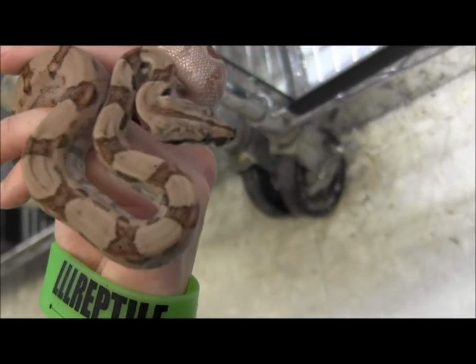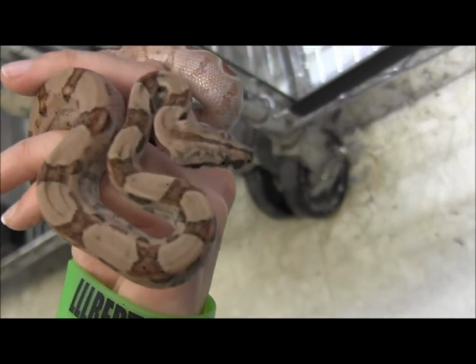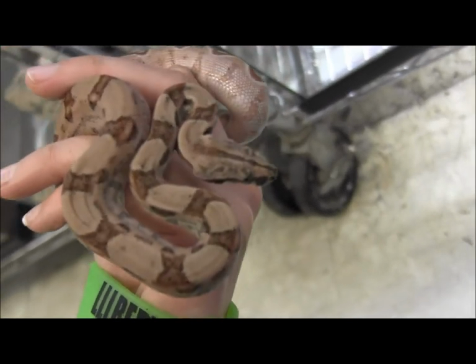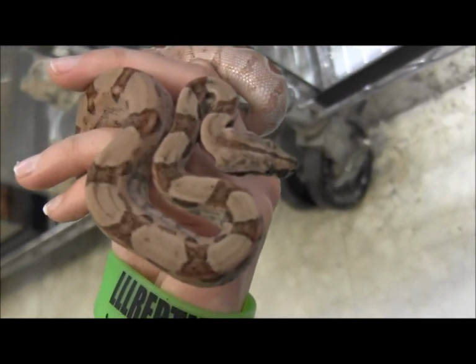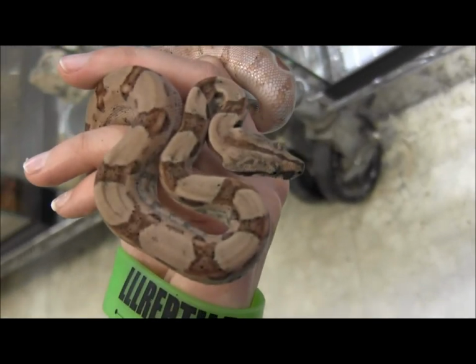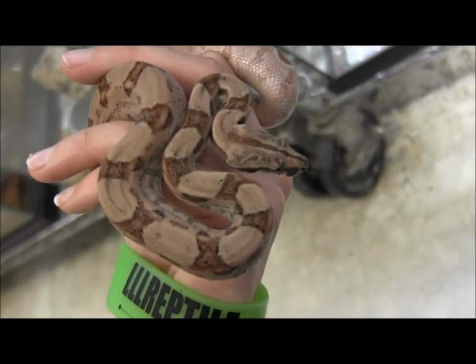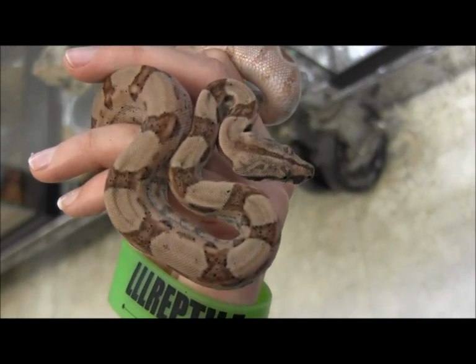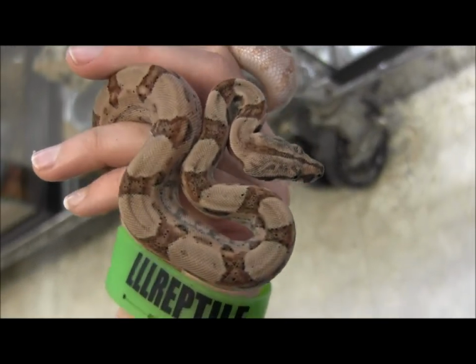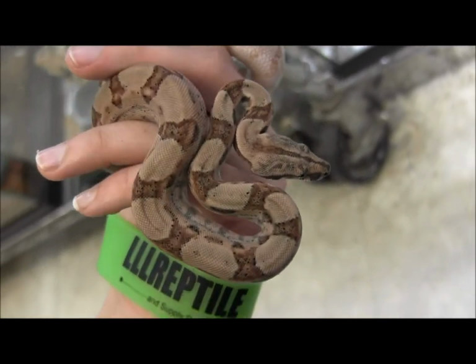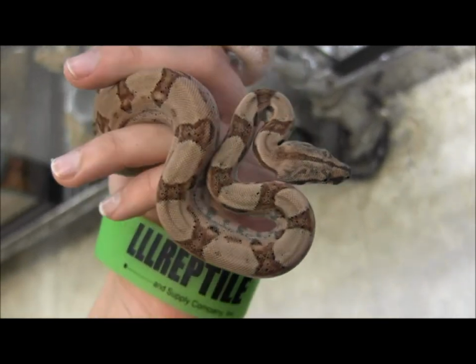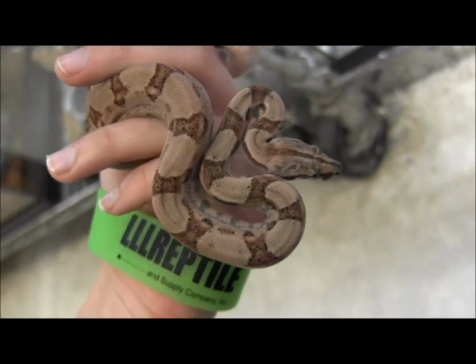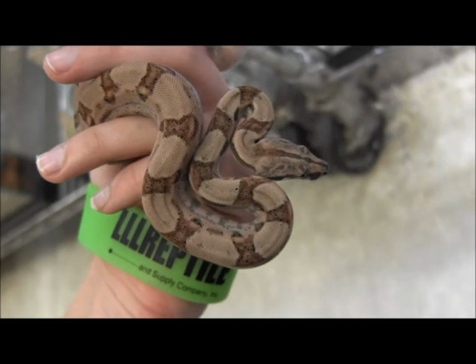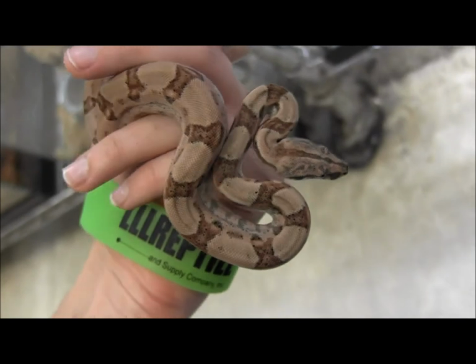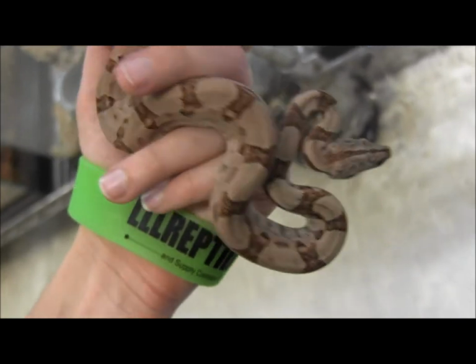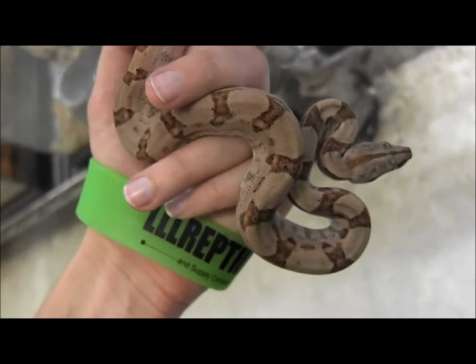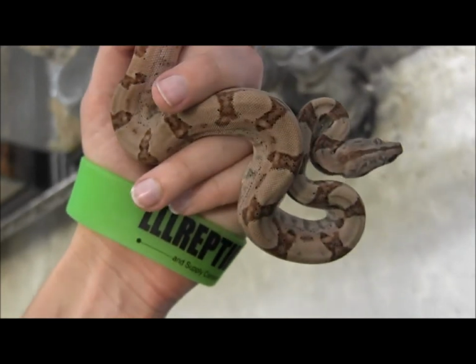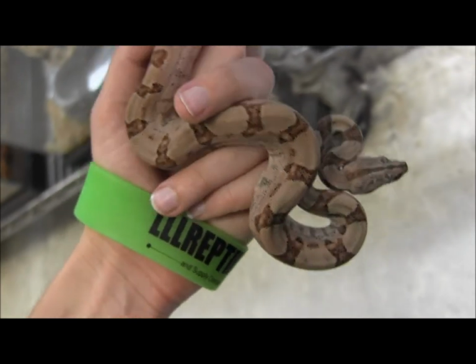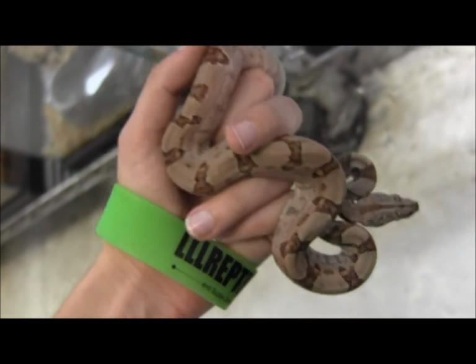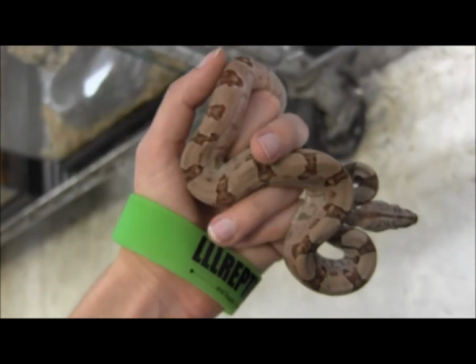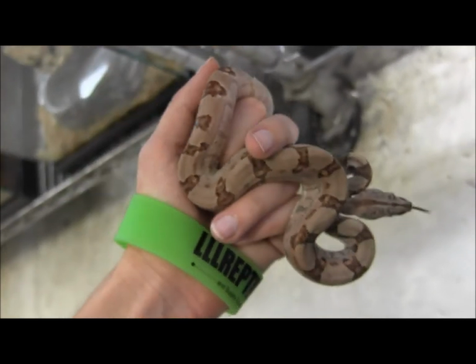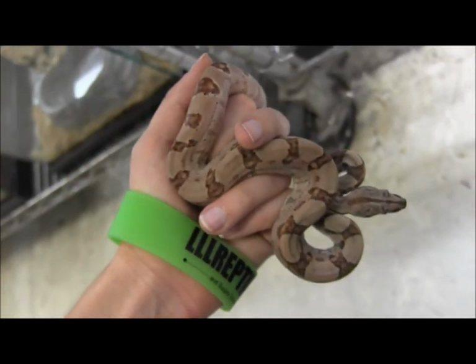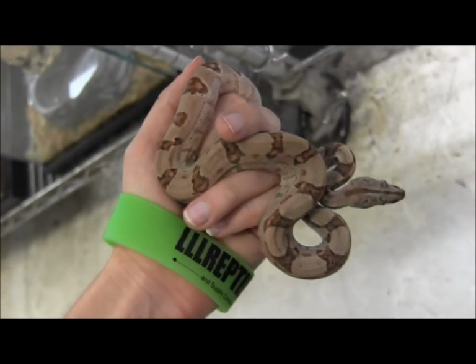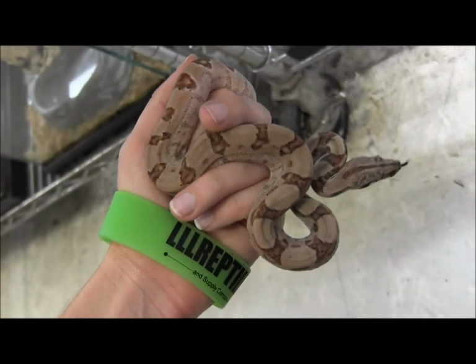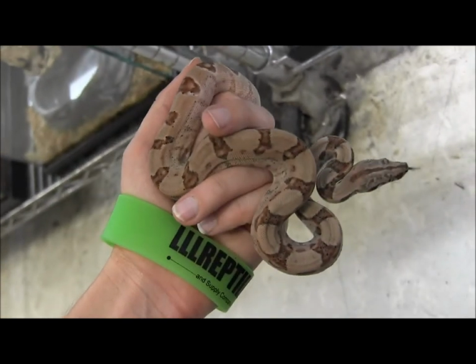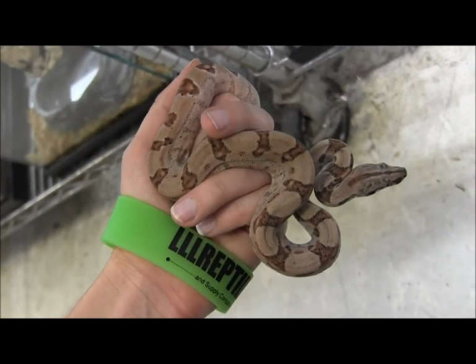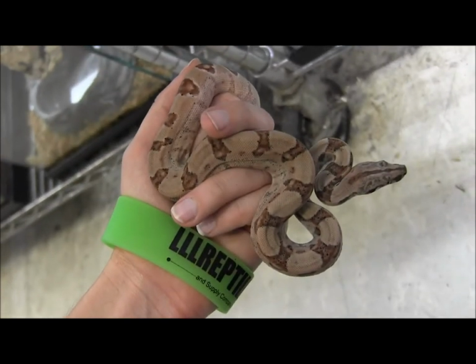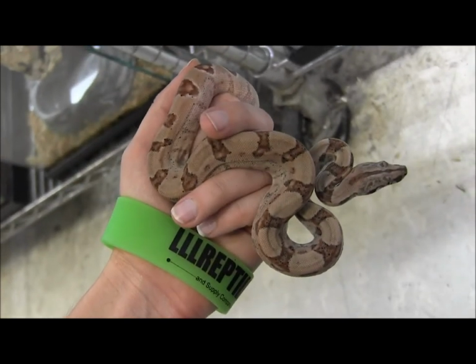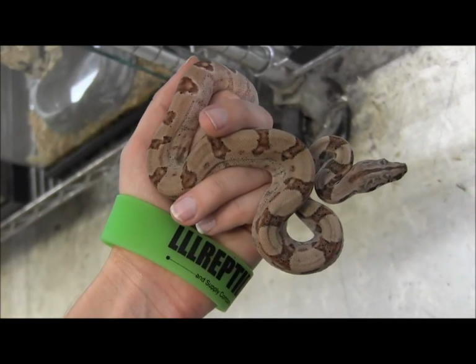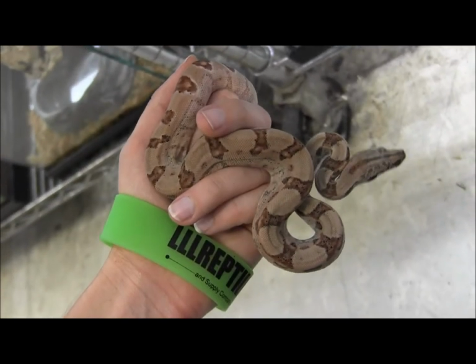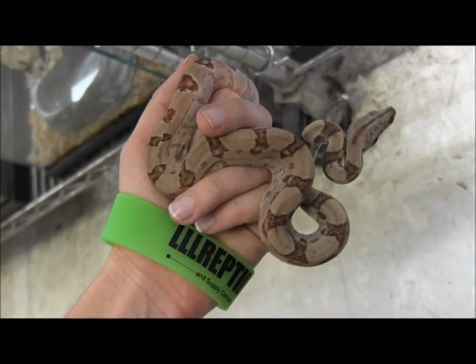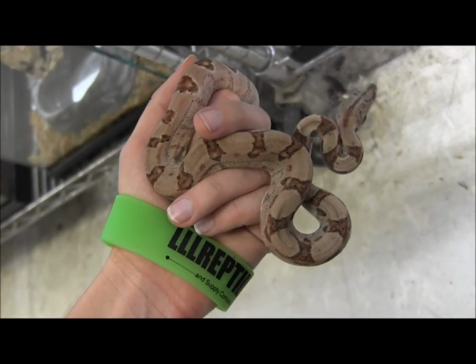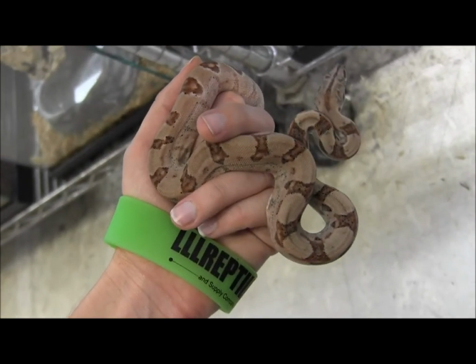These guys are absolutely beautiful, in fantastic shape, so definitely something to consider if you're looking for a new pet boa.